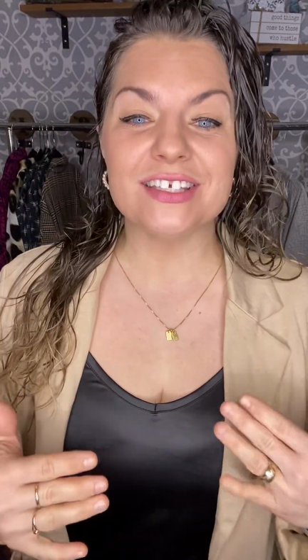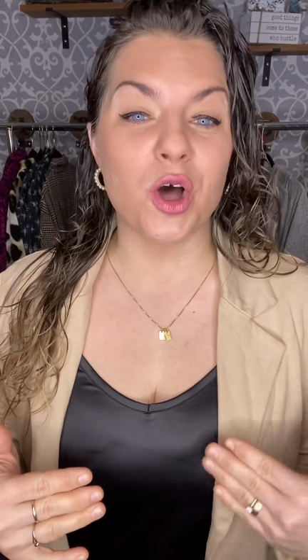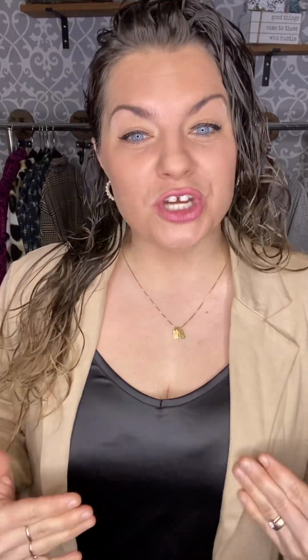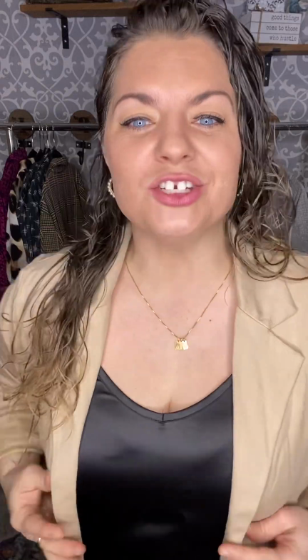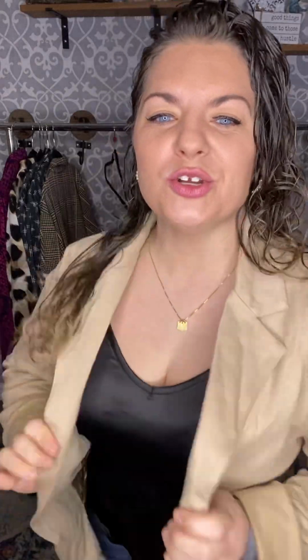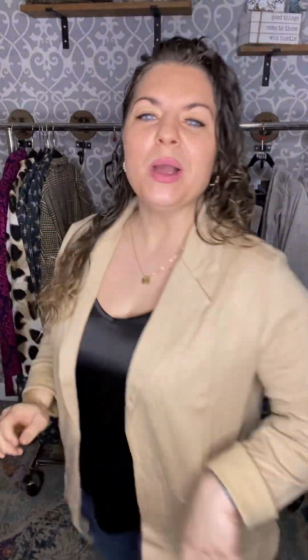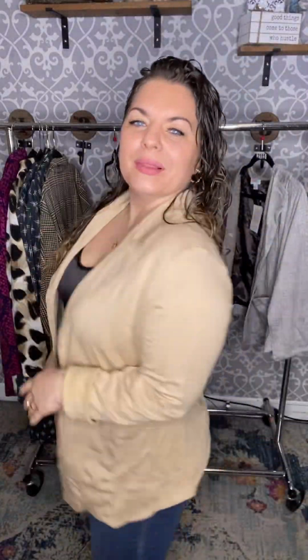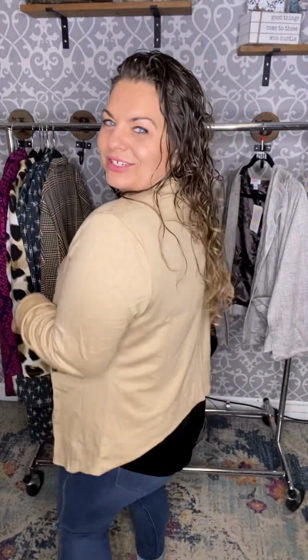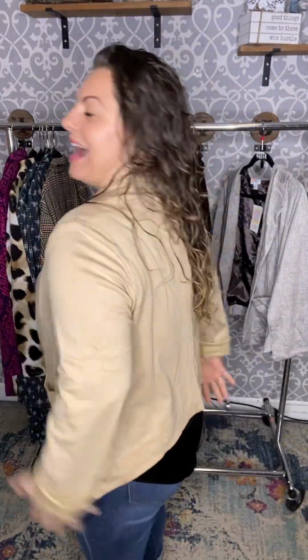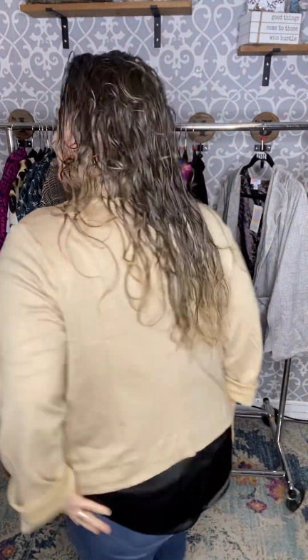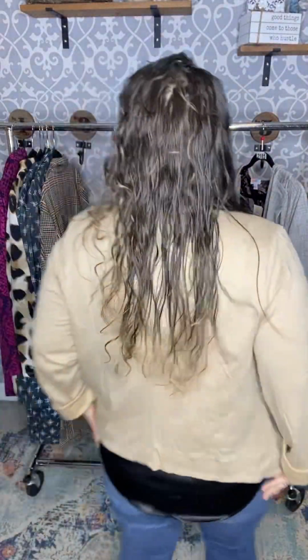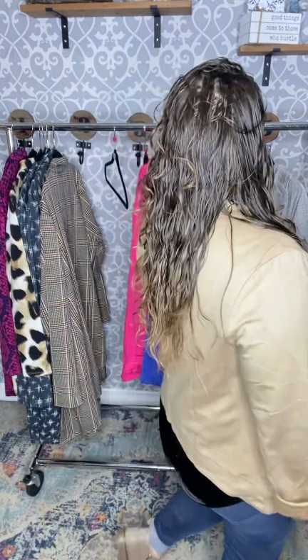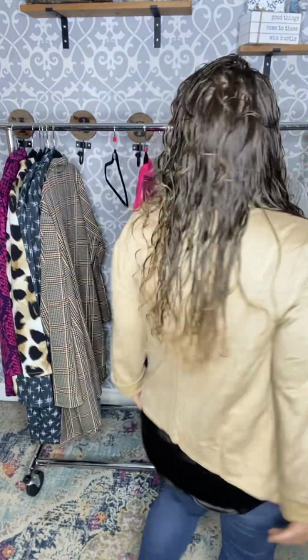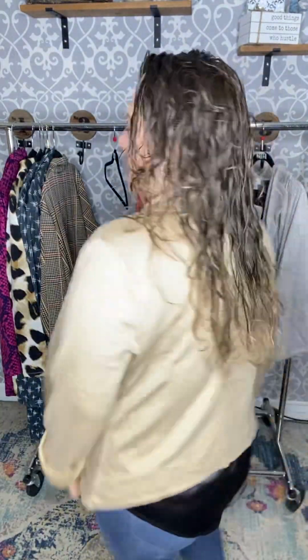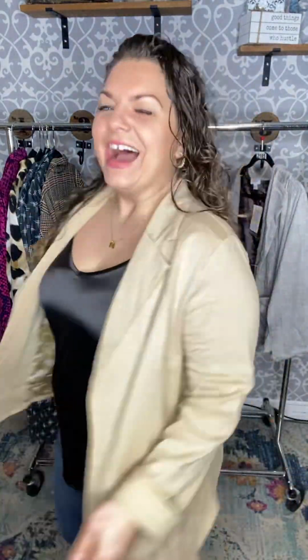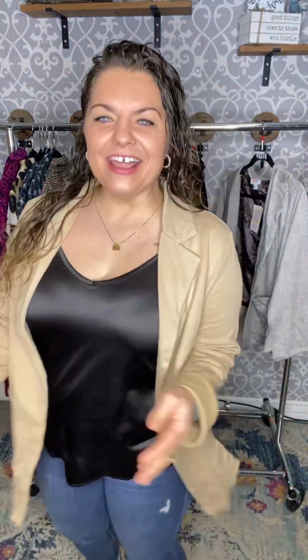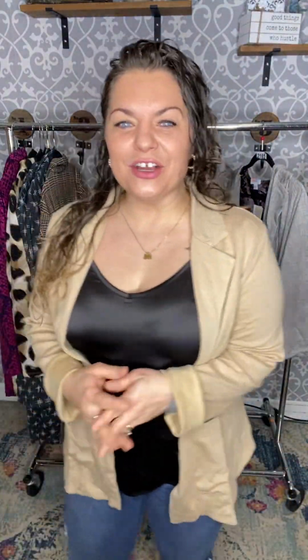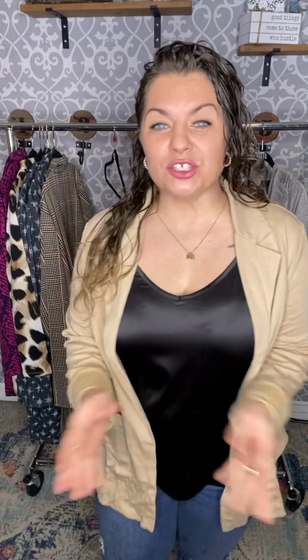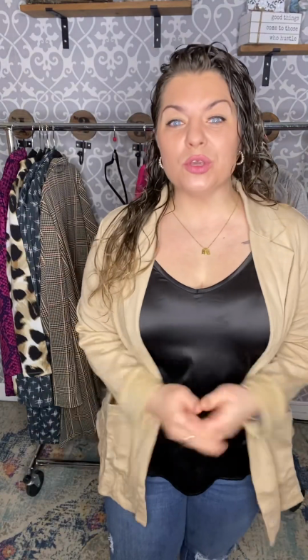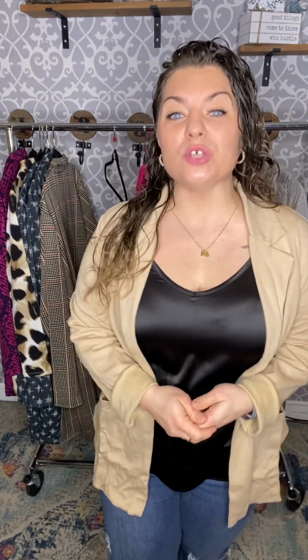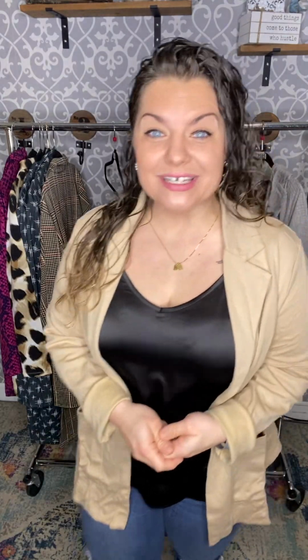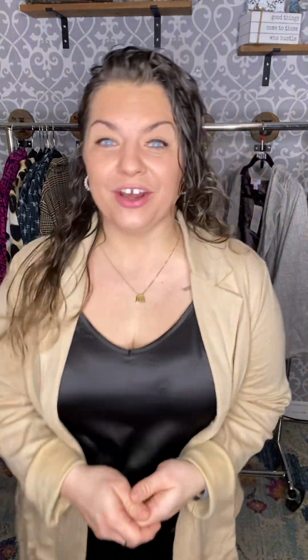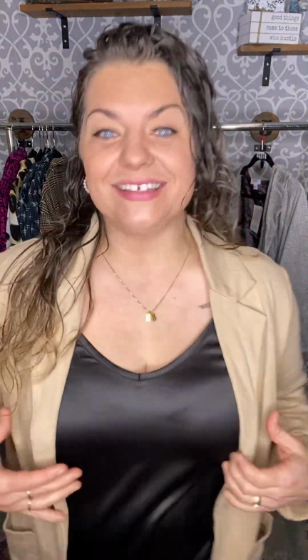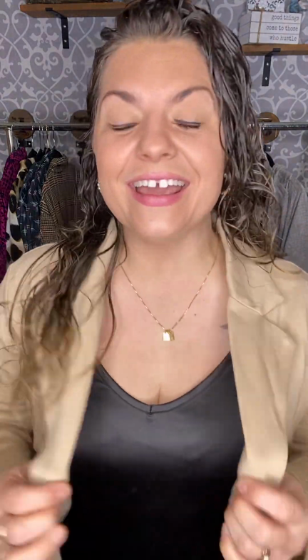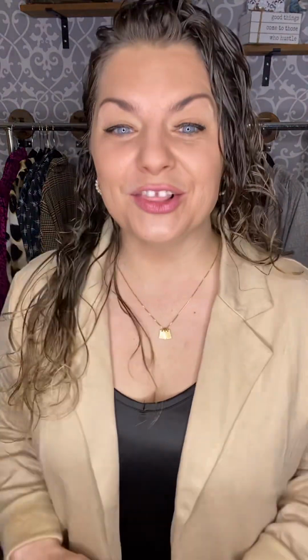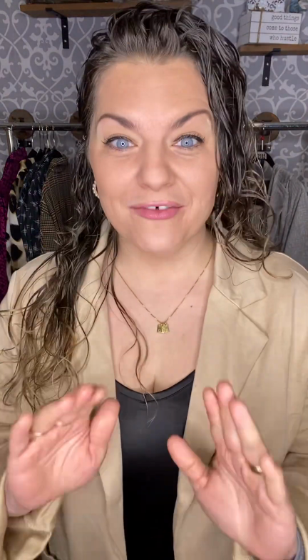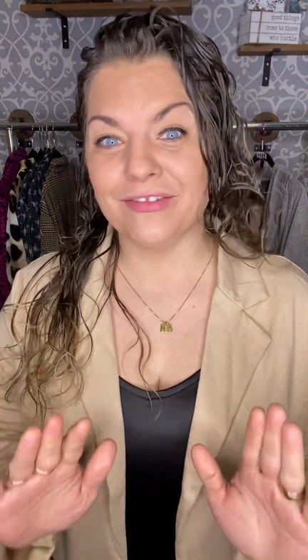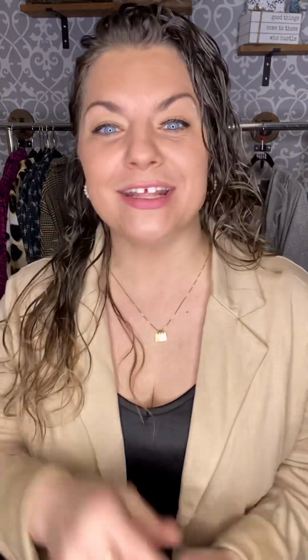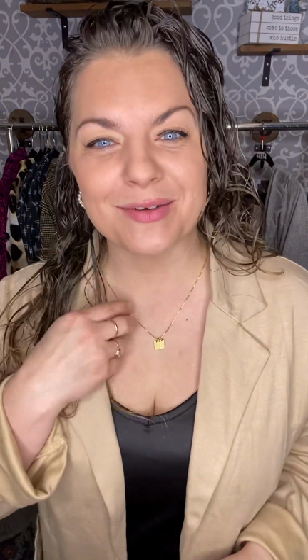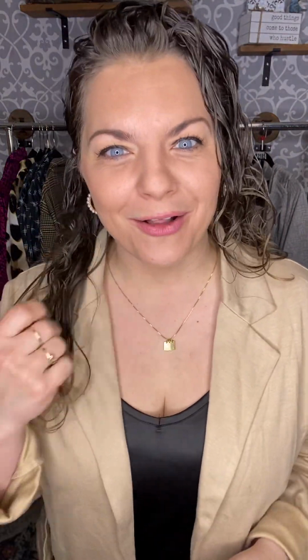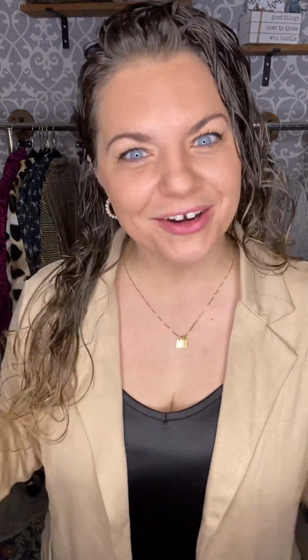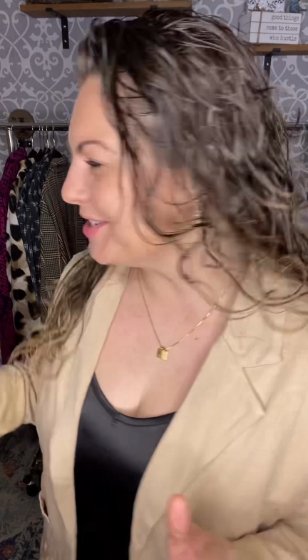This is called Jenny. She's our new blazer. Like how stinking cute is she? I feel so cute, so put together in this. I love, love, love Jenny. Let's talk about all of her features.